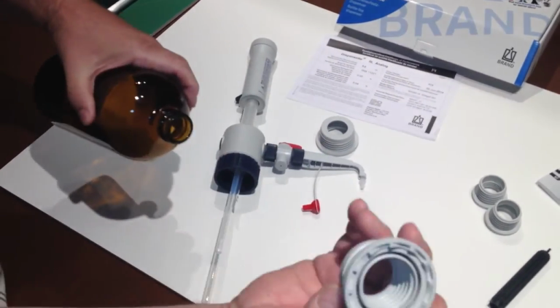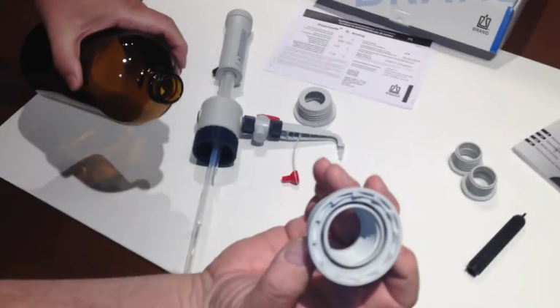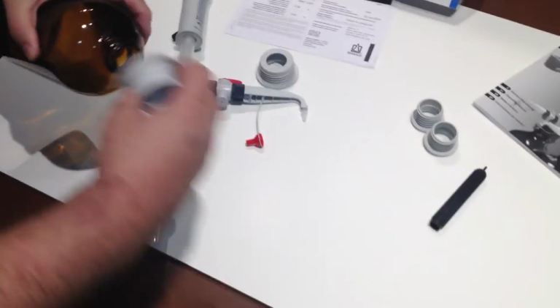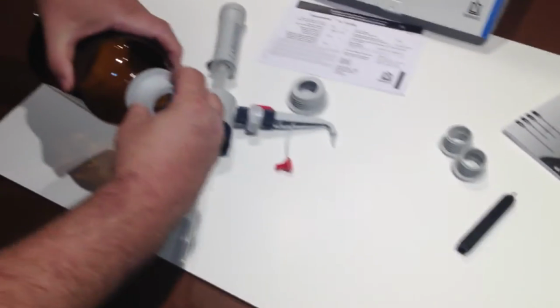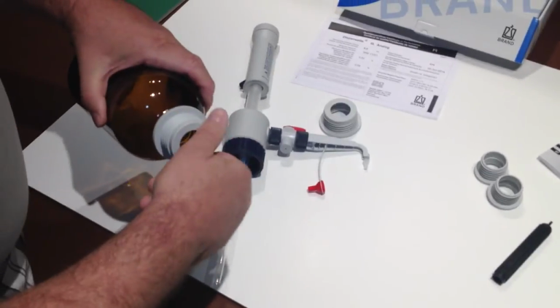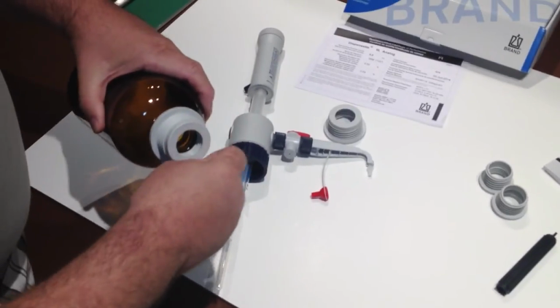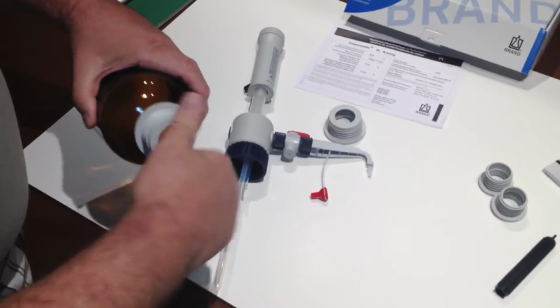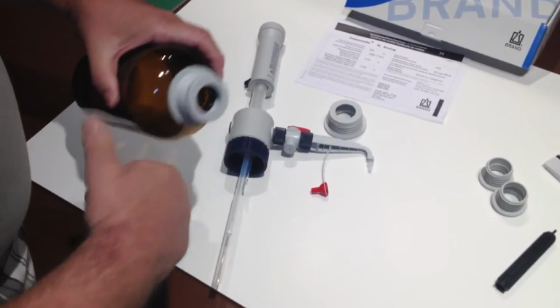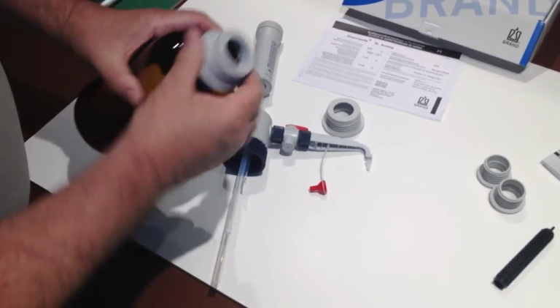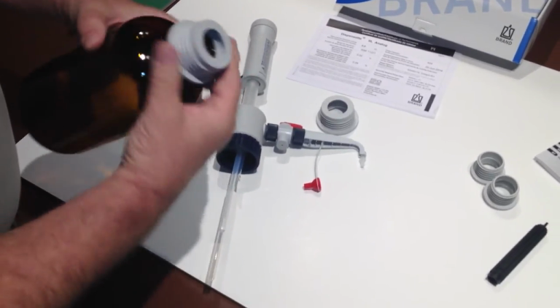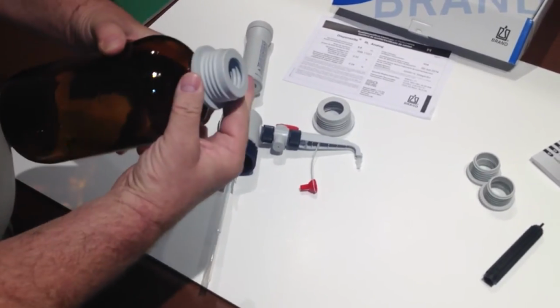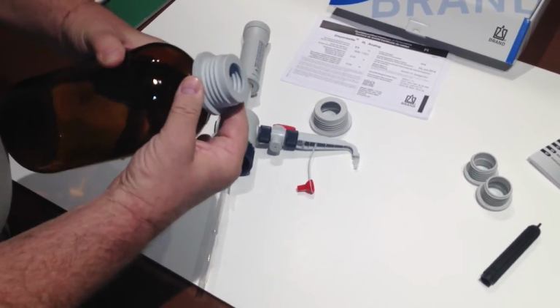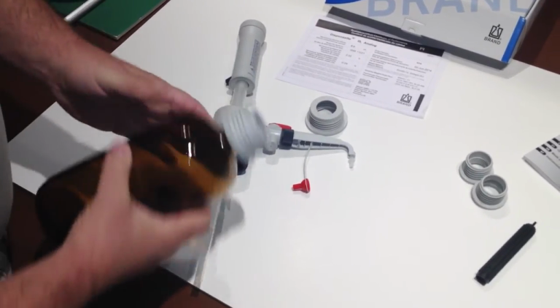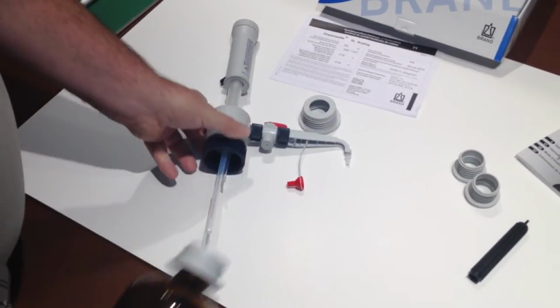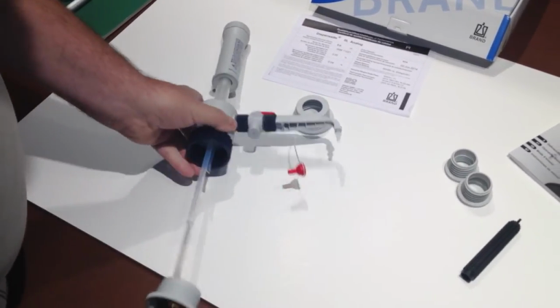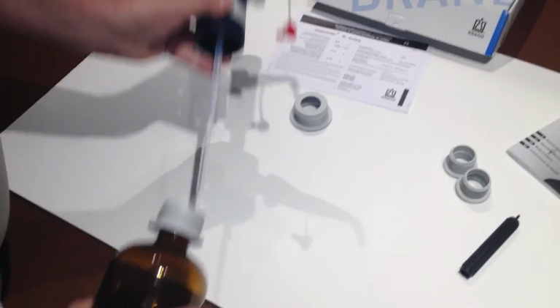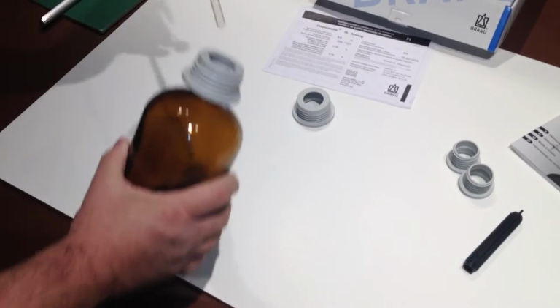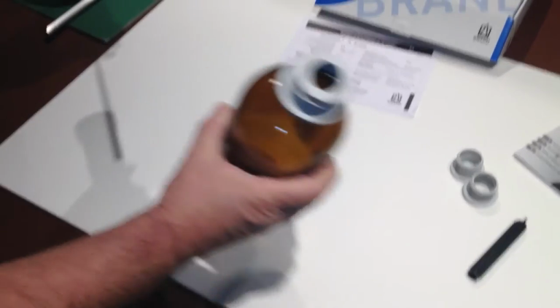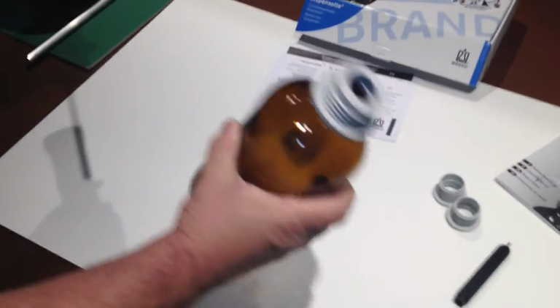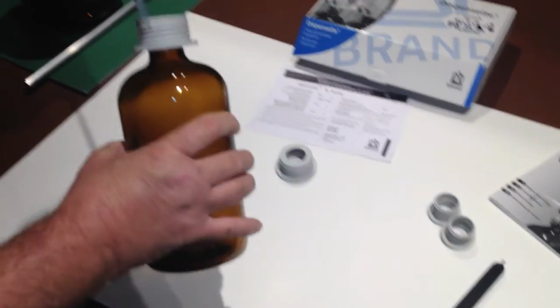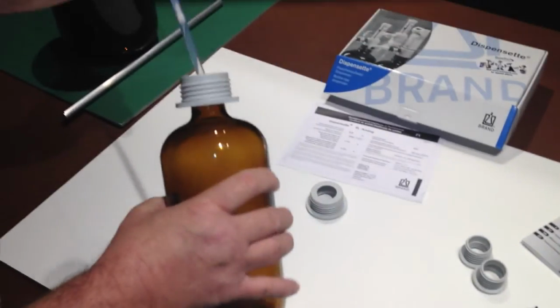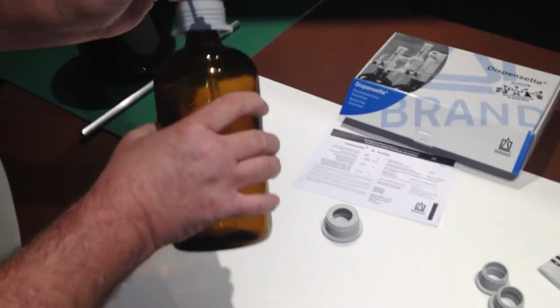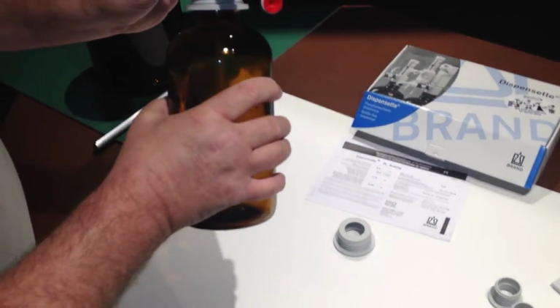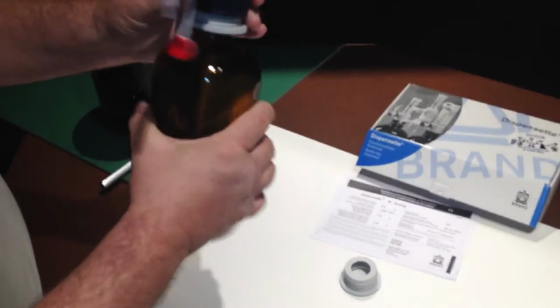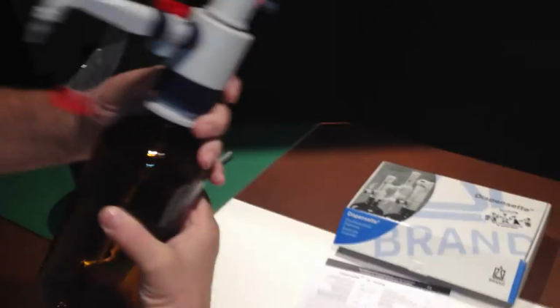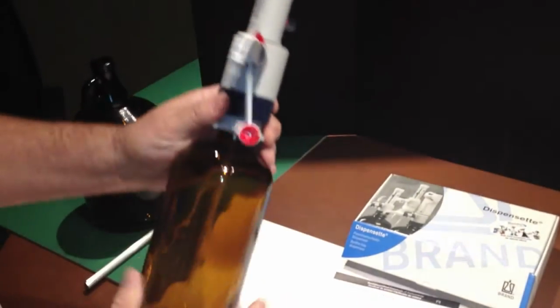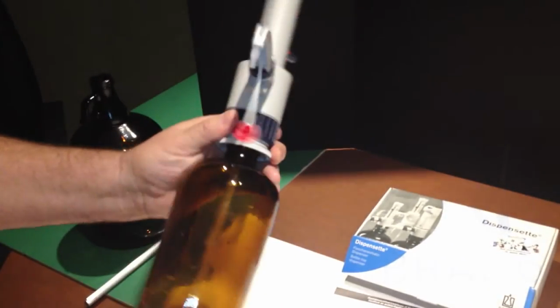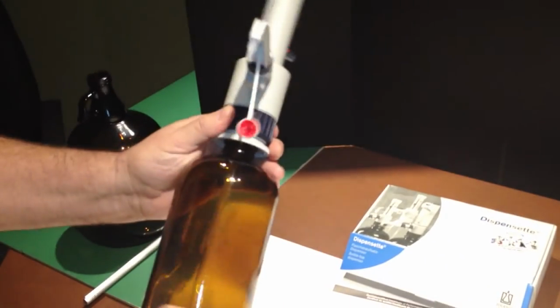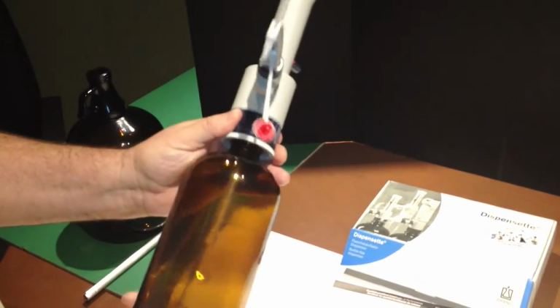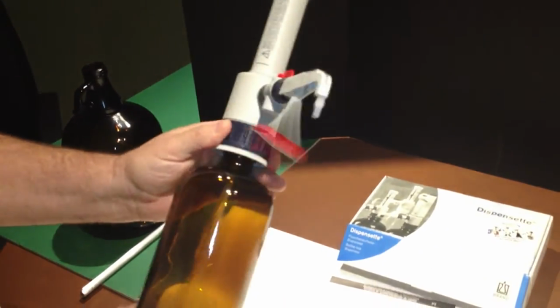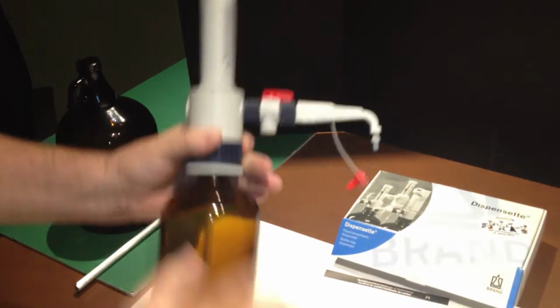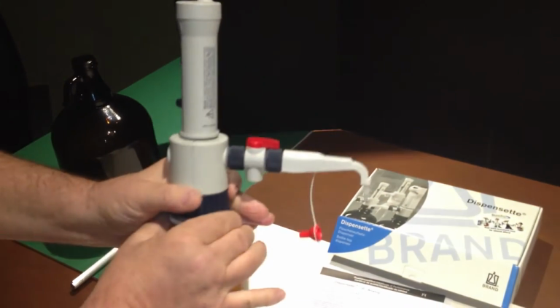This is the adapter you use for the 1-liter bottle. You simply screw that on loosely with your finger tight. Fill your bottle, place this into here, and screw this on finger tight.